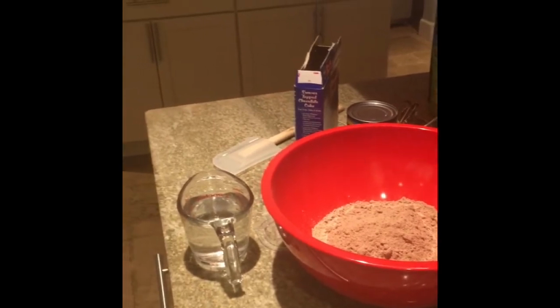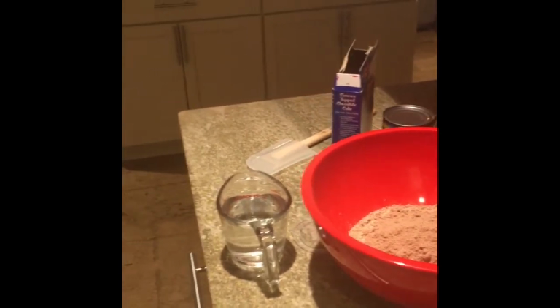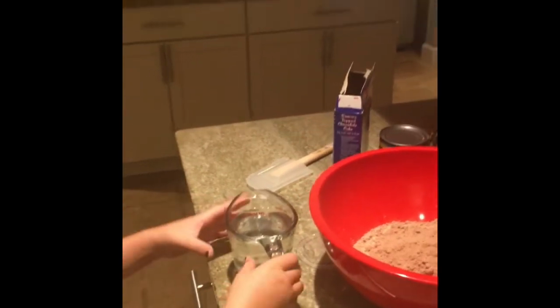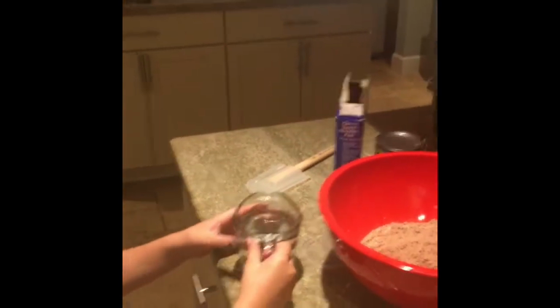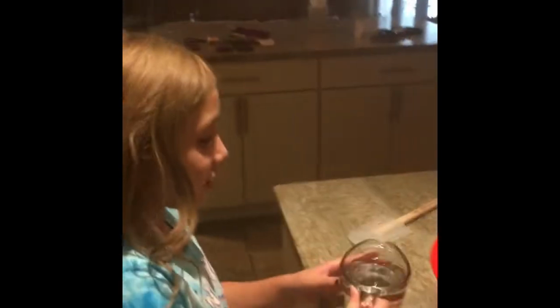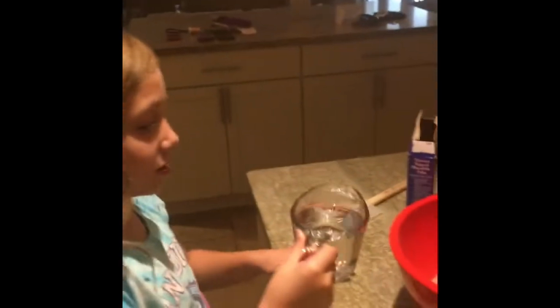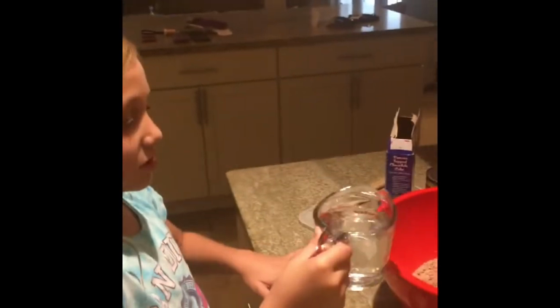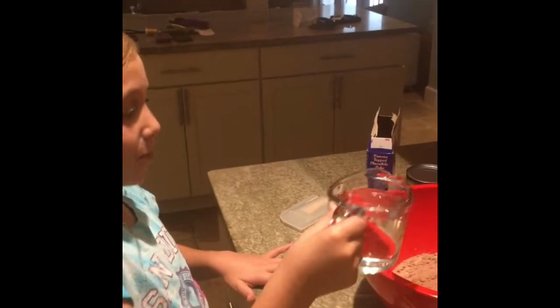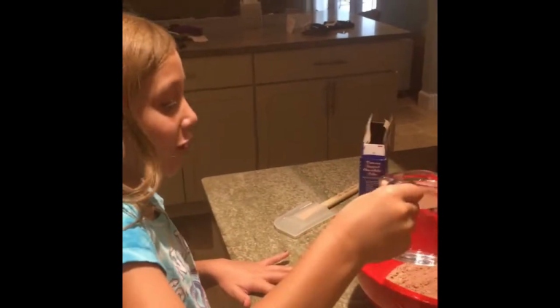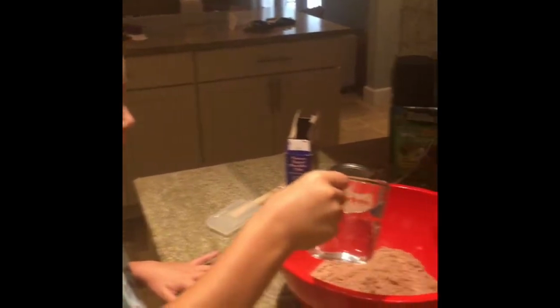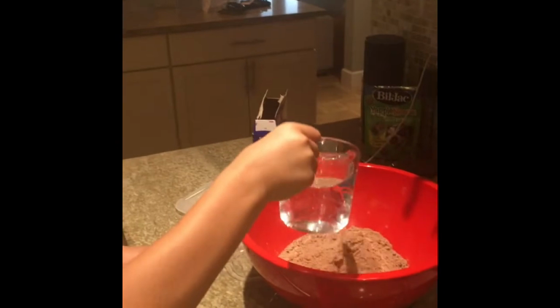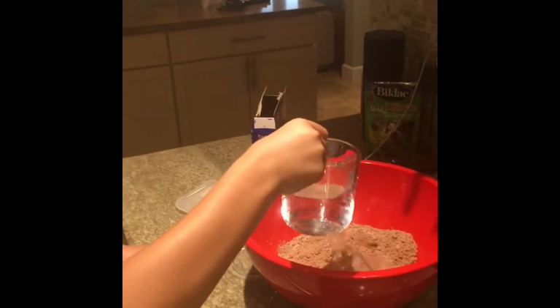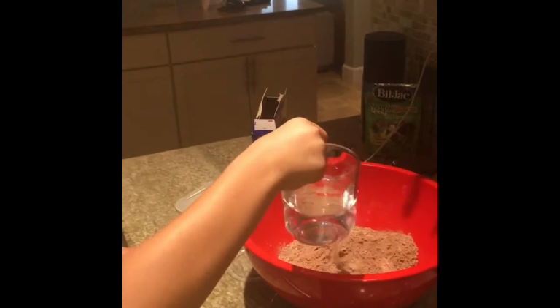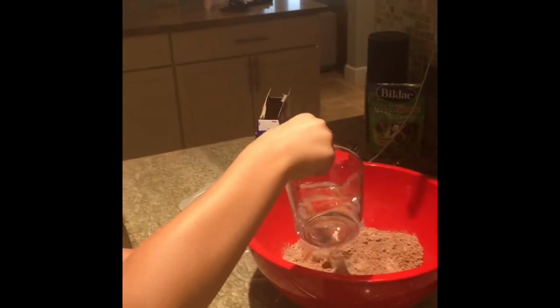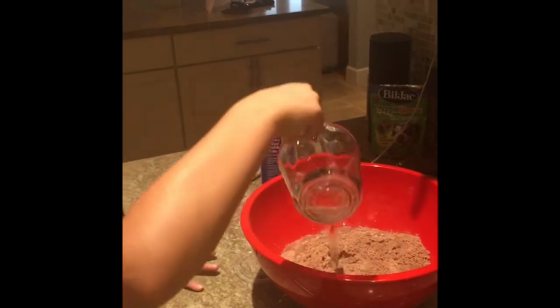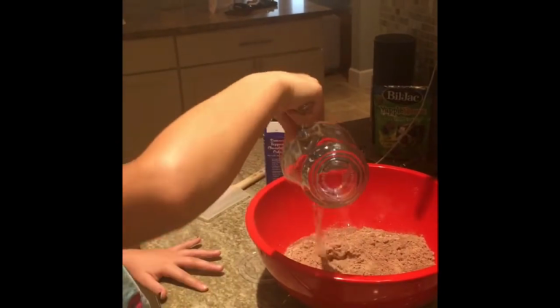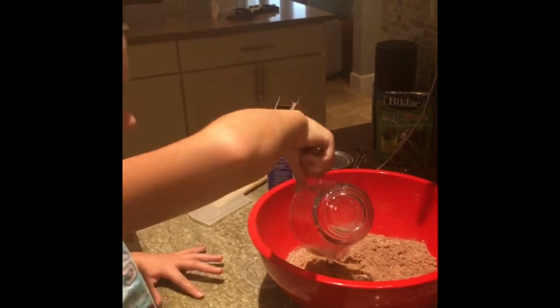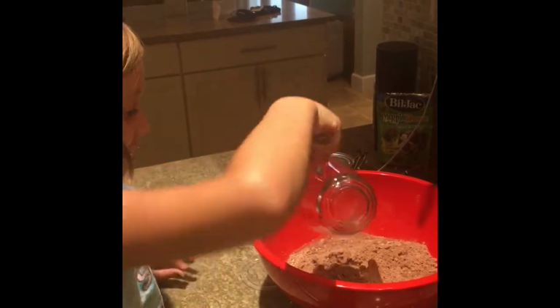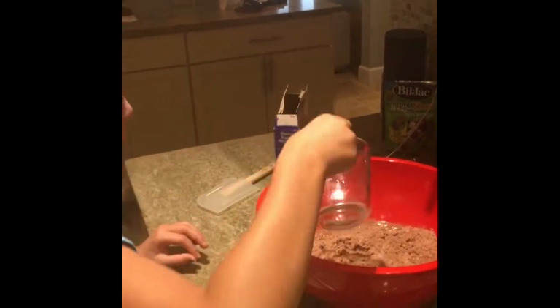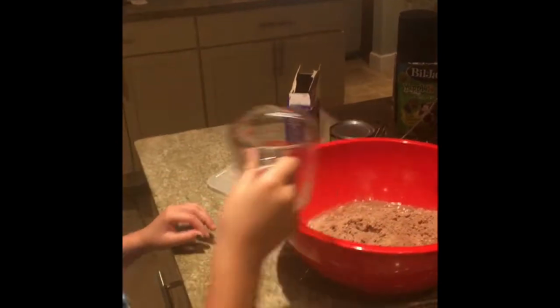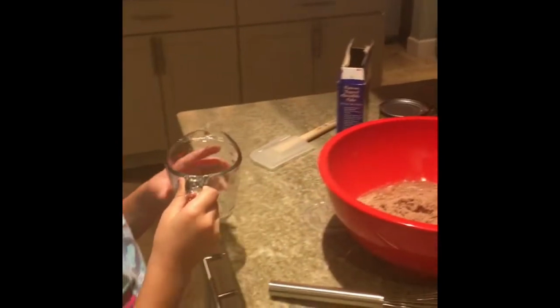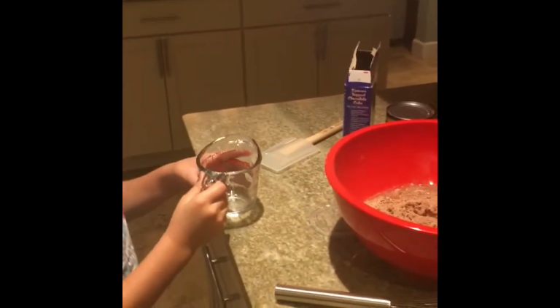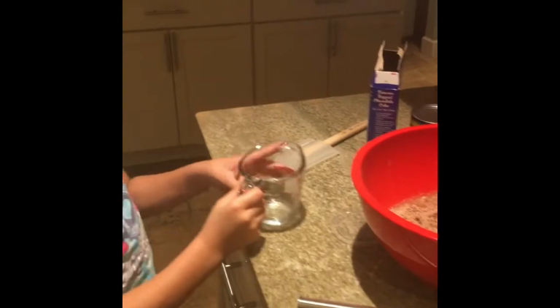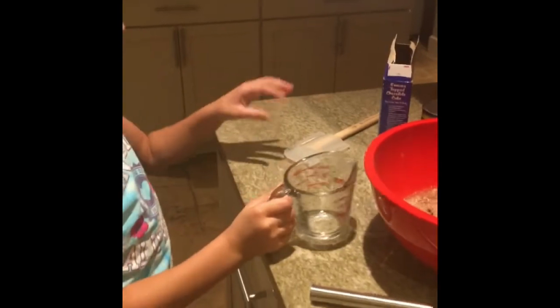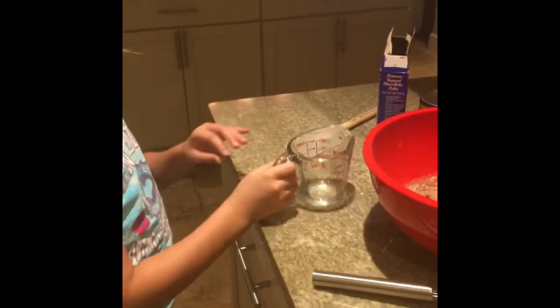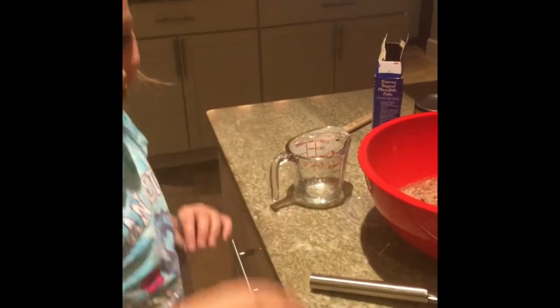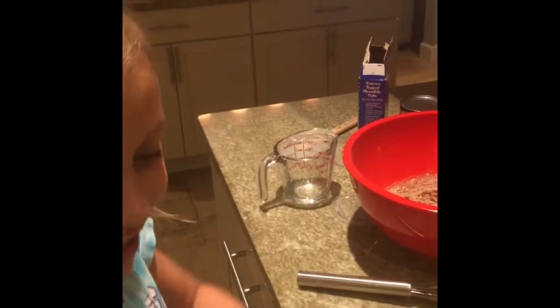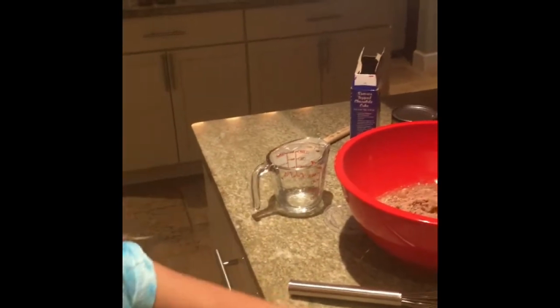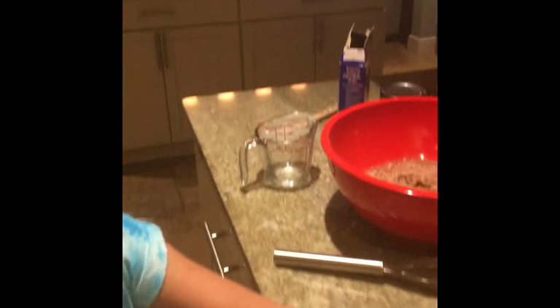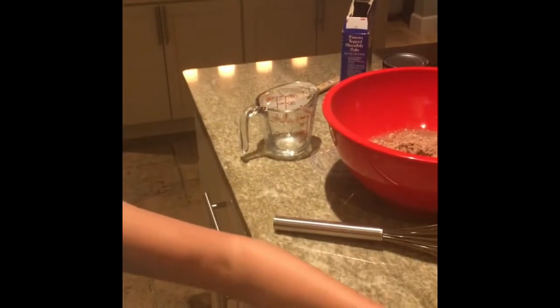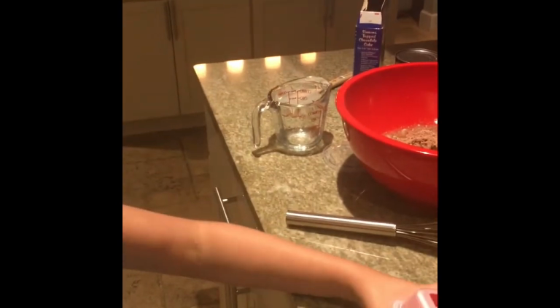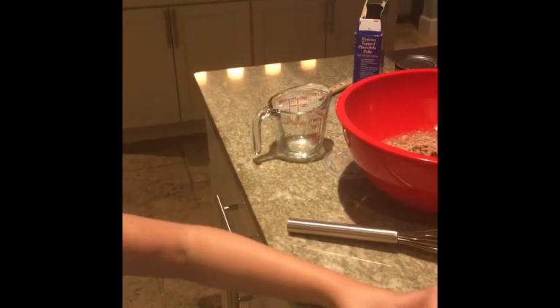And now we are going to add a cup of water. Once we are done with that, now we need three eggs. So, three eggs.